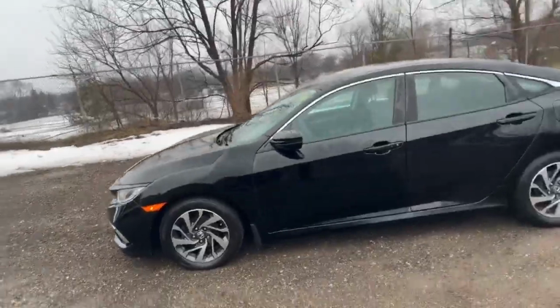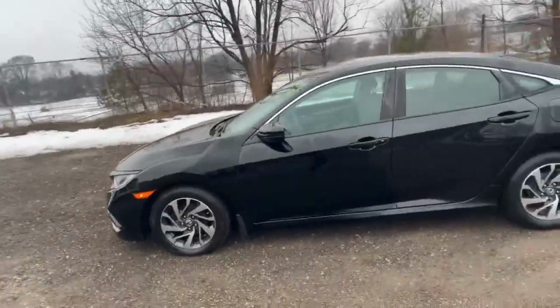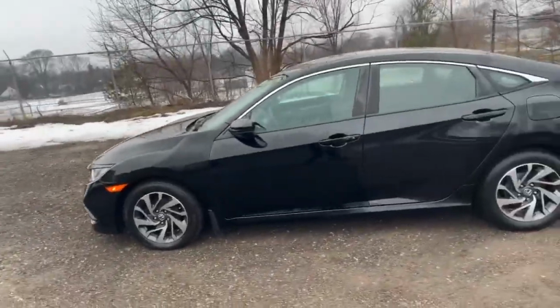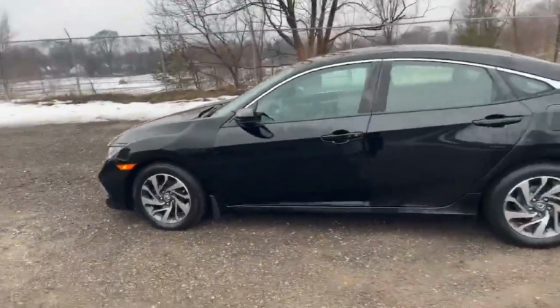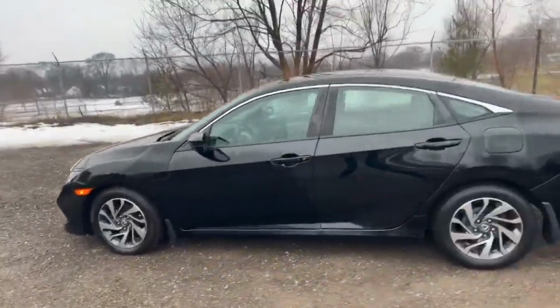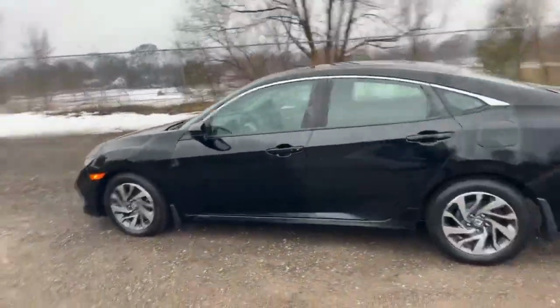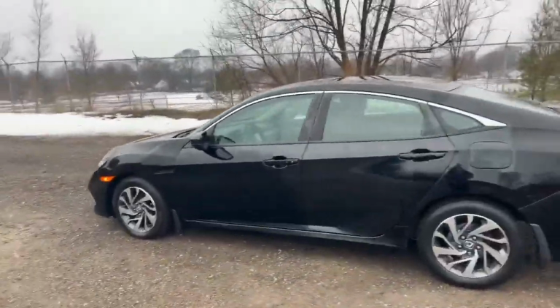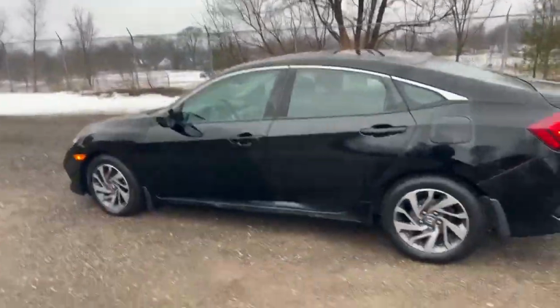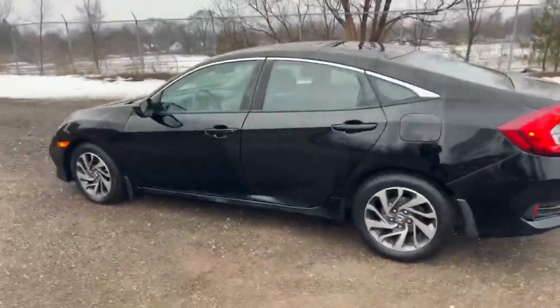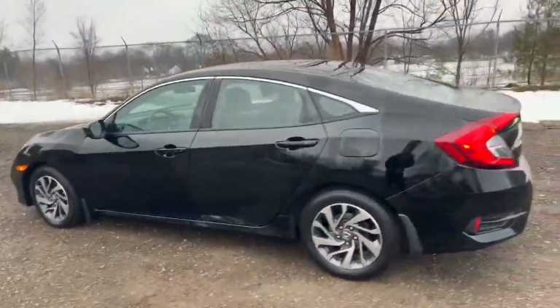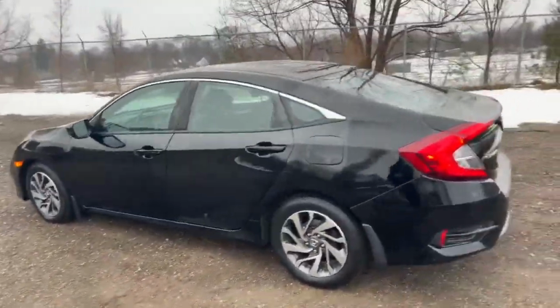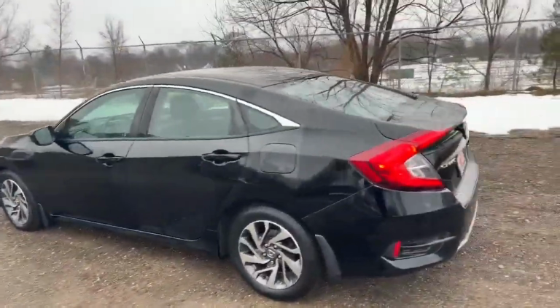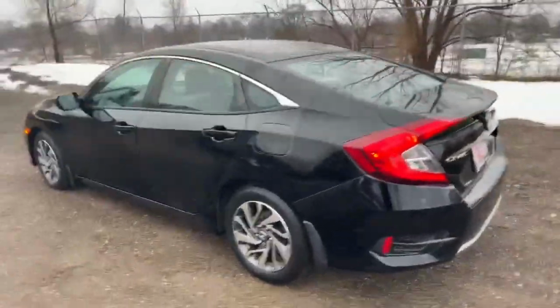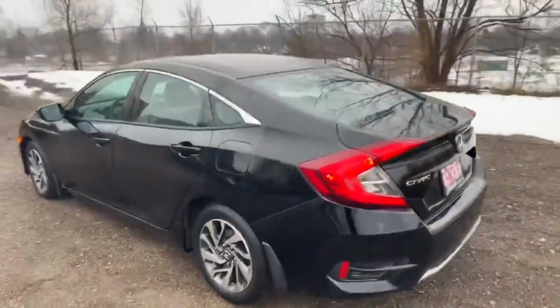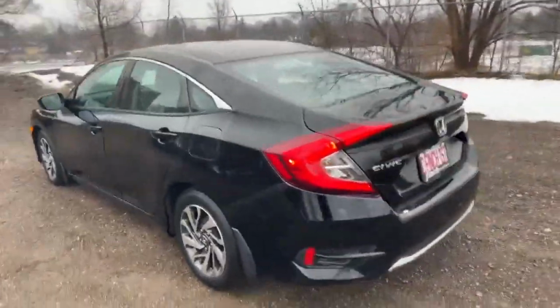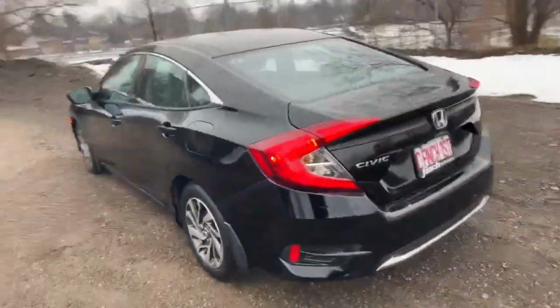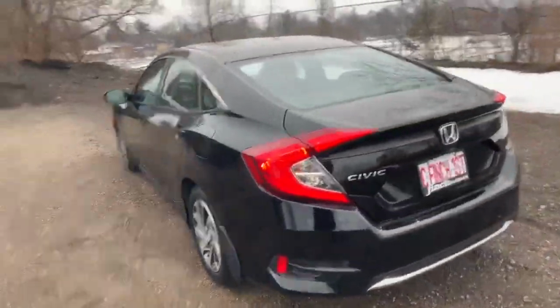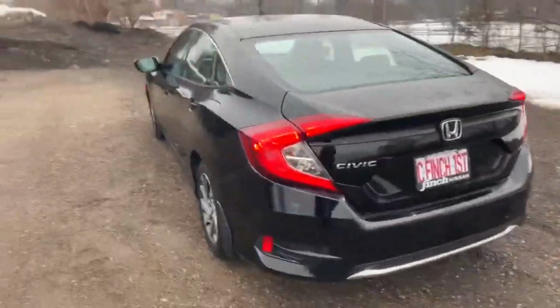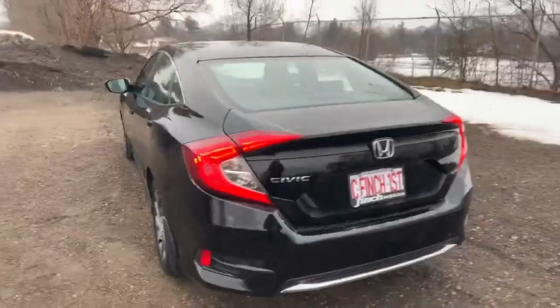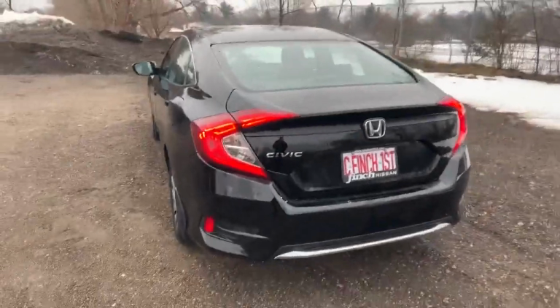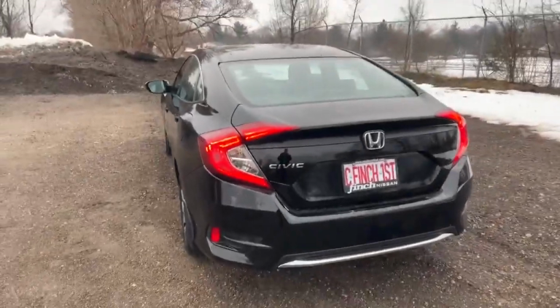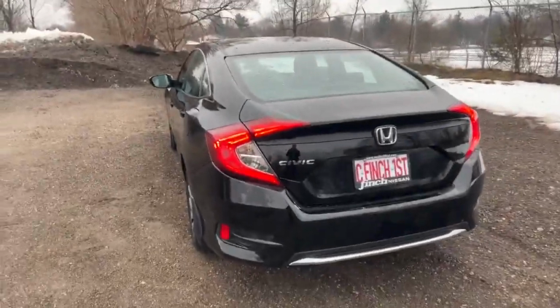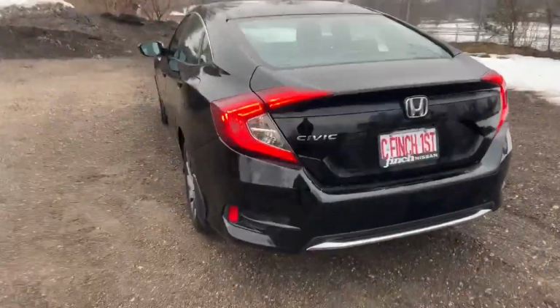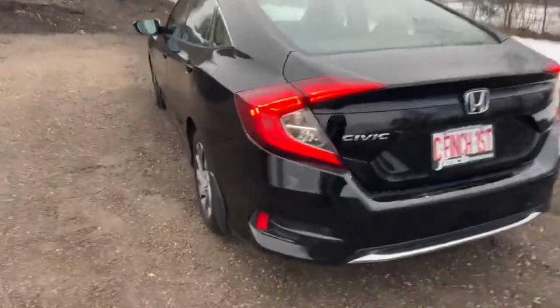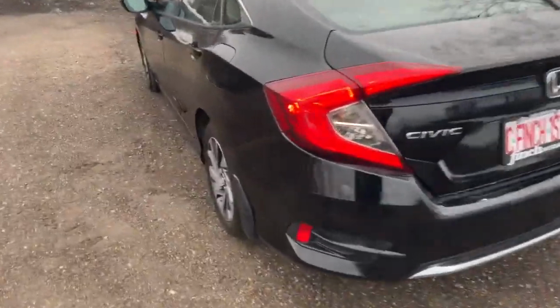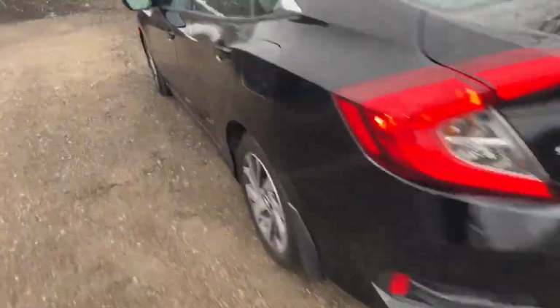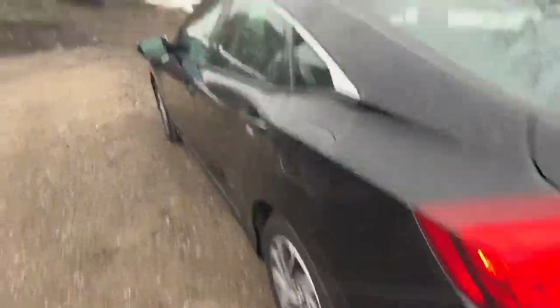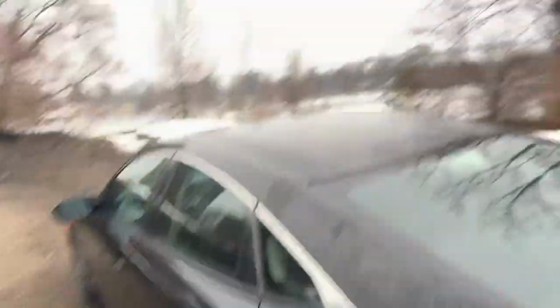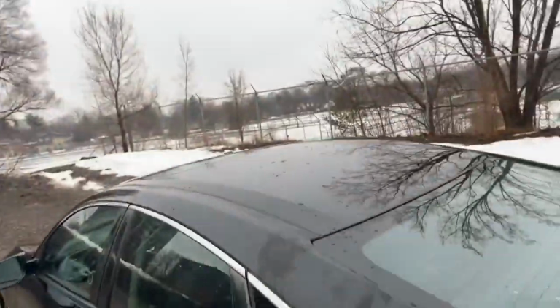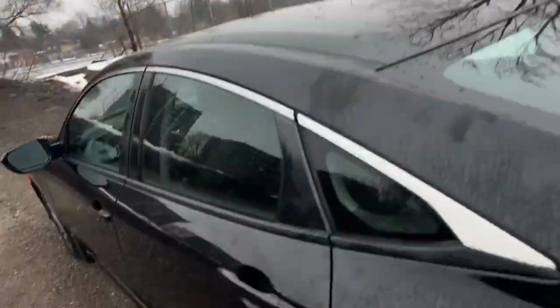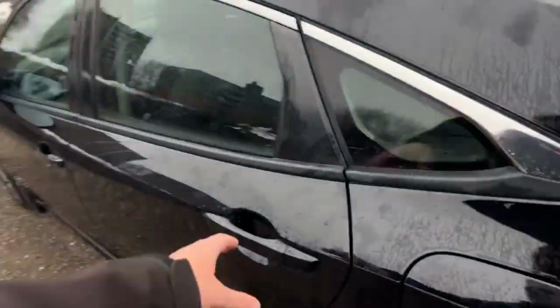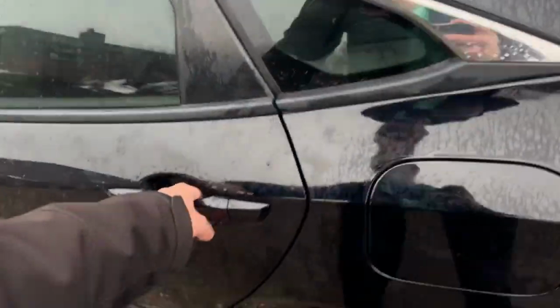Ran it through the car wash — it does need a detail. It's going to come with two years of free oil changes. Beautiful black-on-black, and it does have the sunroof up top.